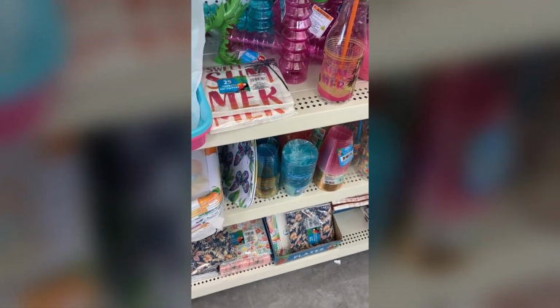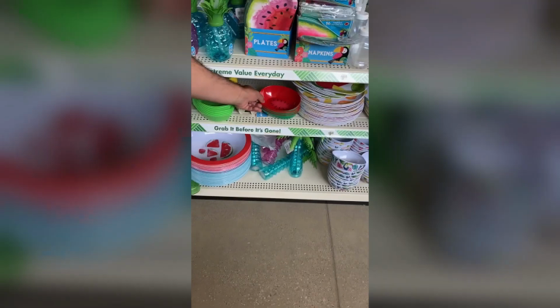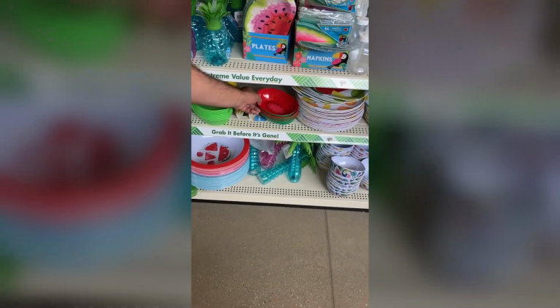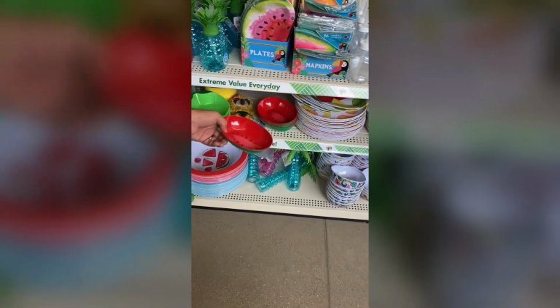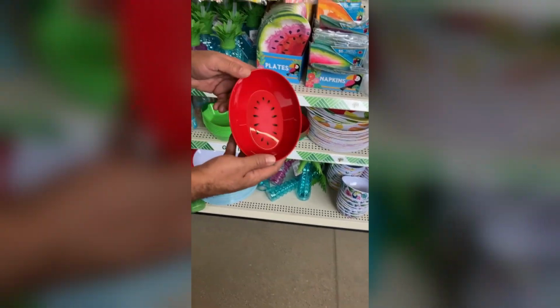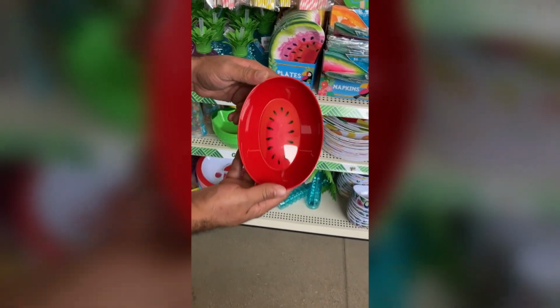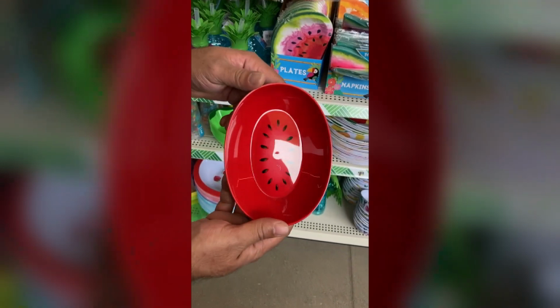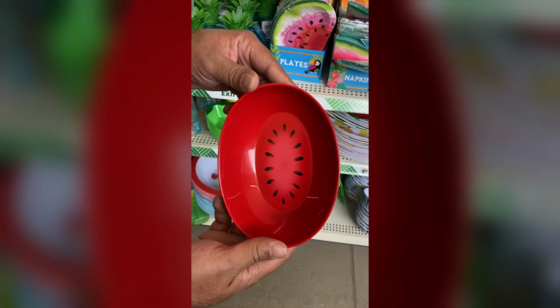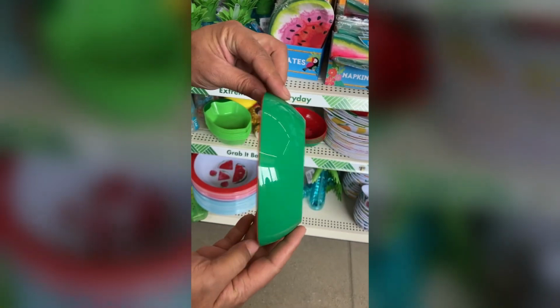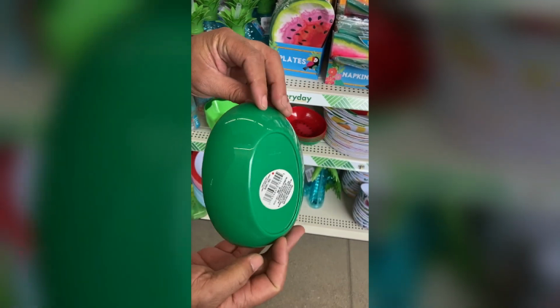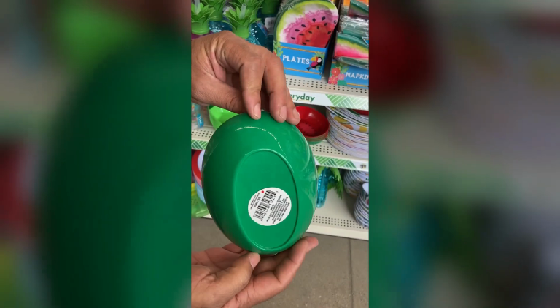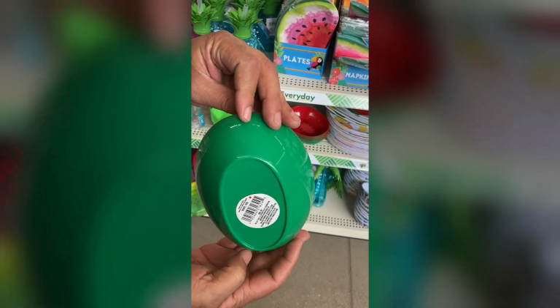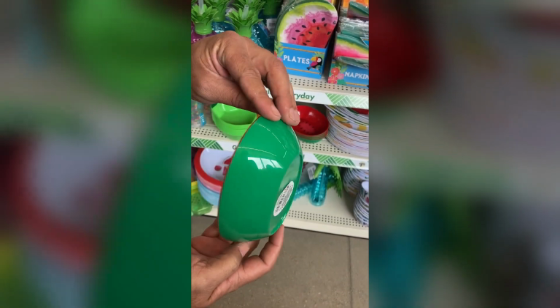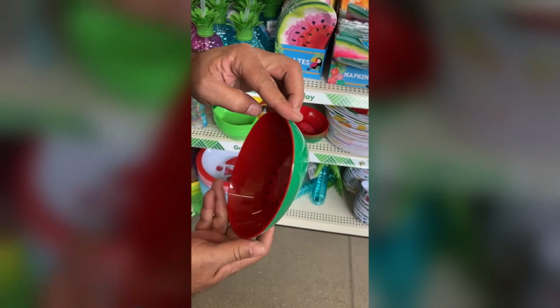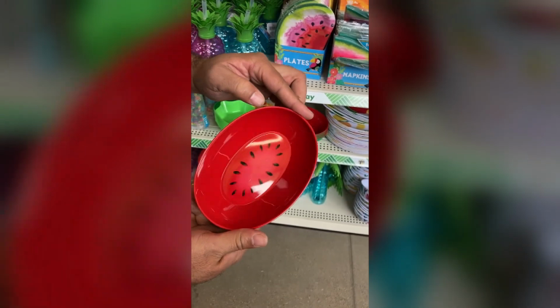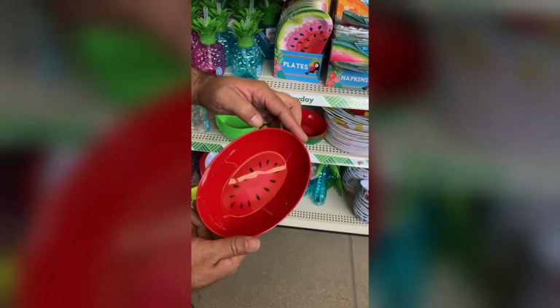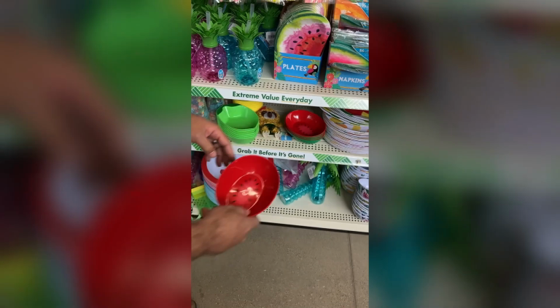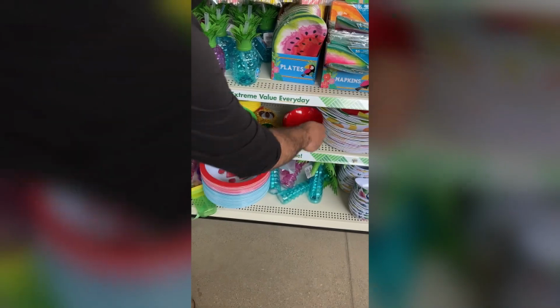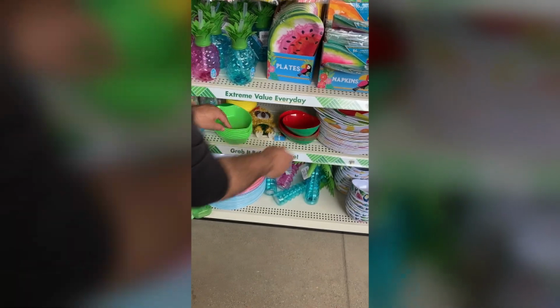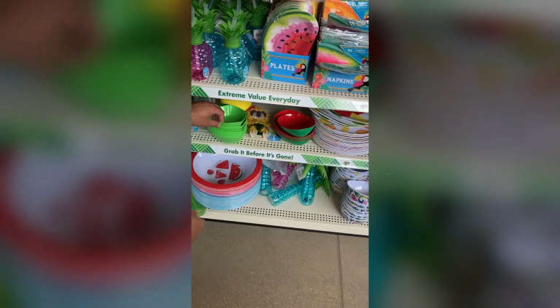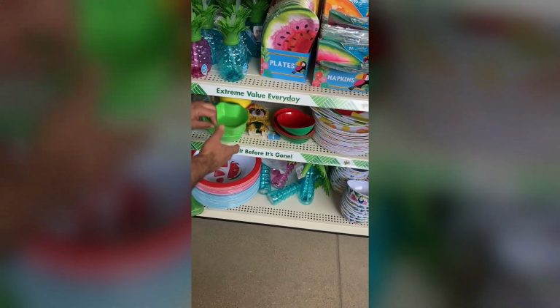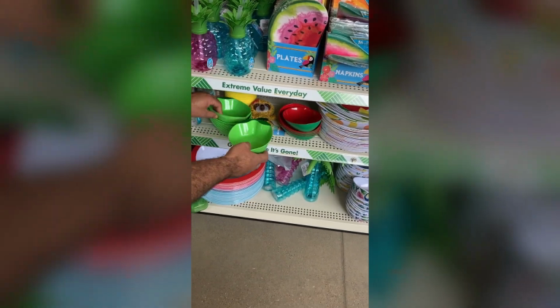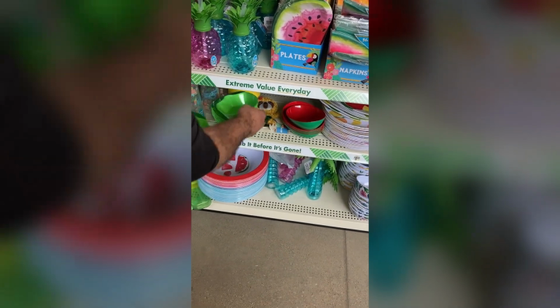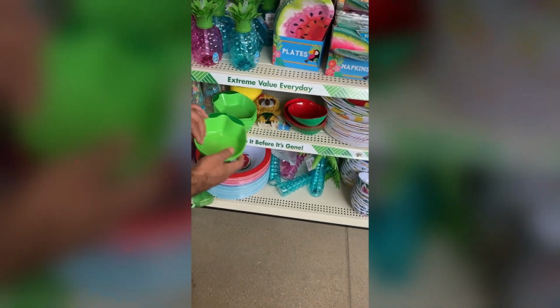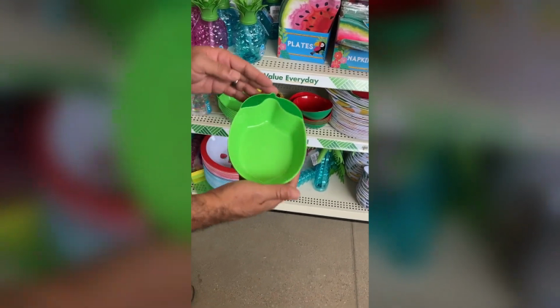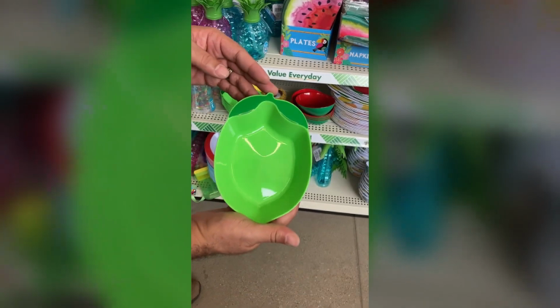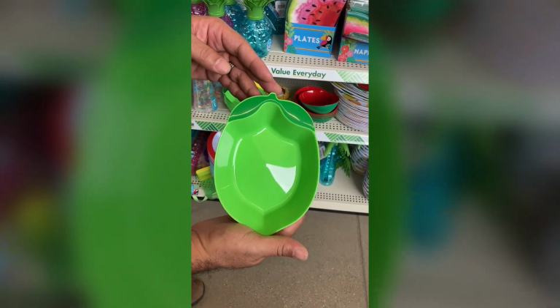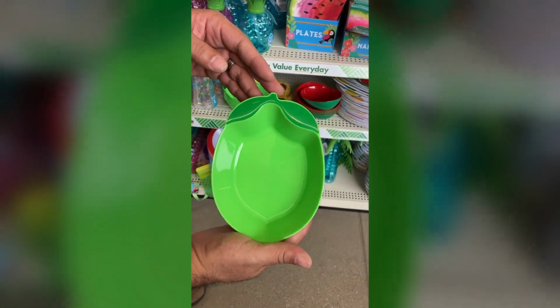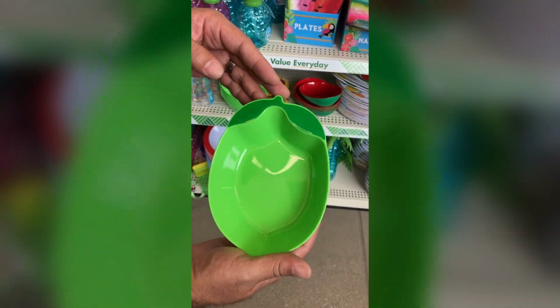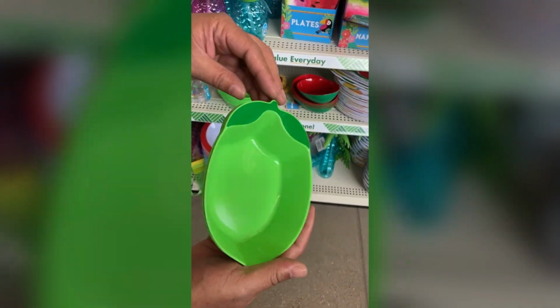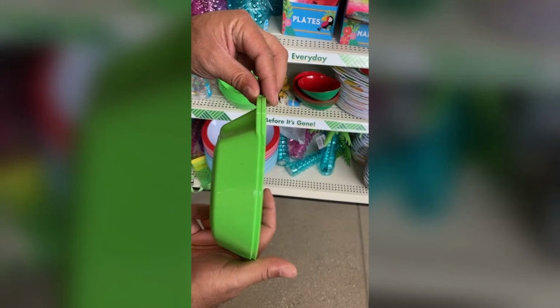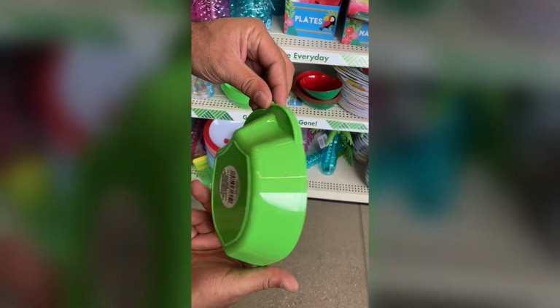I thought this little watermelon bowl was so cute — and then there's what I think is a lime and a pineapple. I just thought these were adorable. Let me know if you guys pick these up and if you'll be DIYing with them.